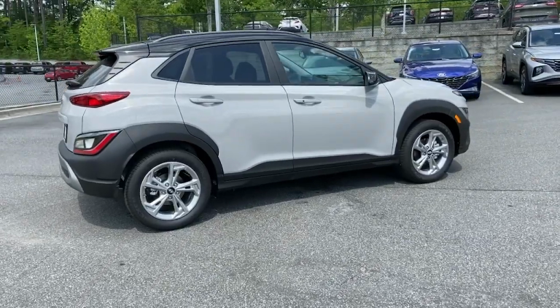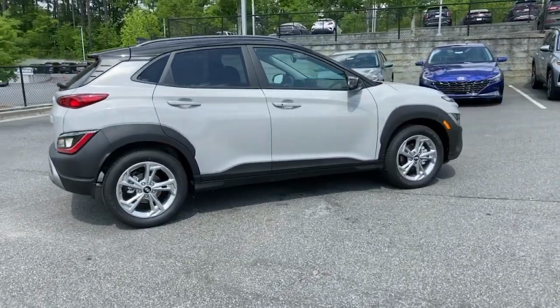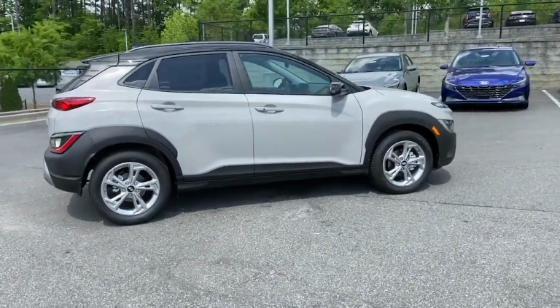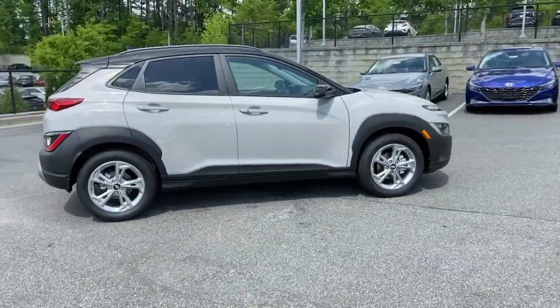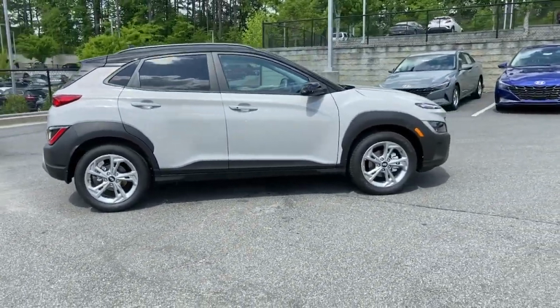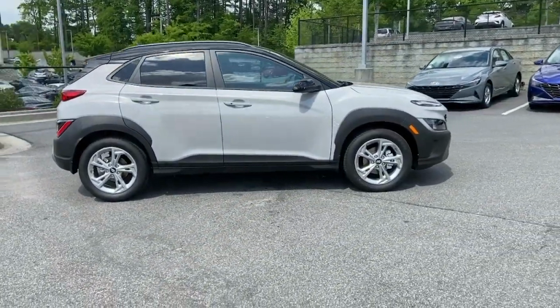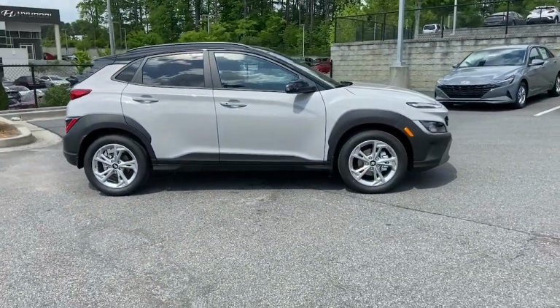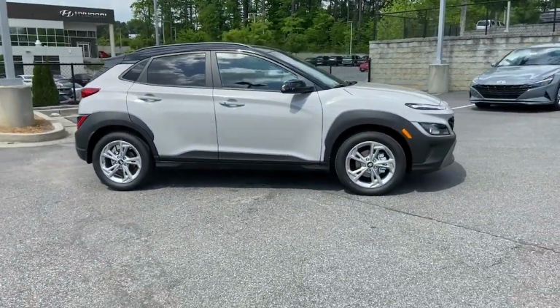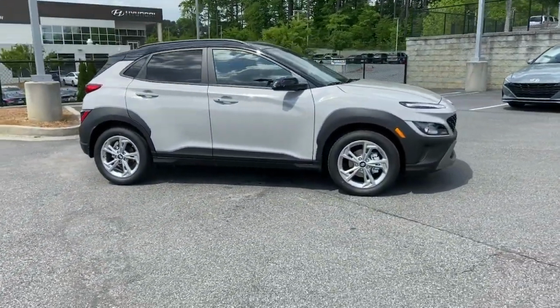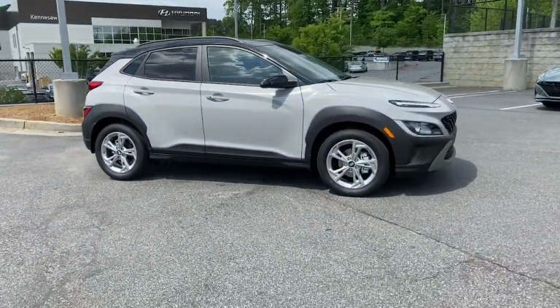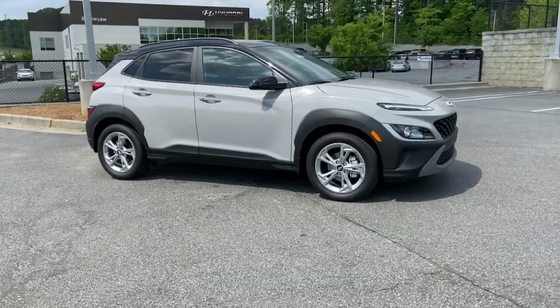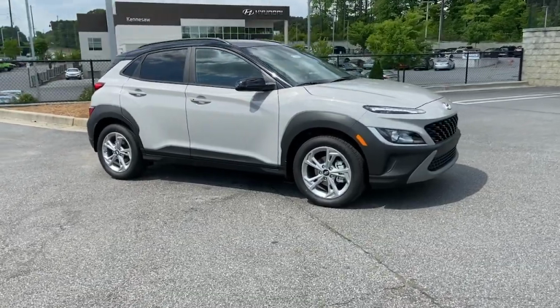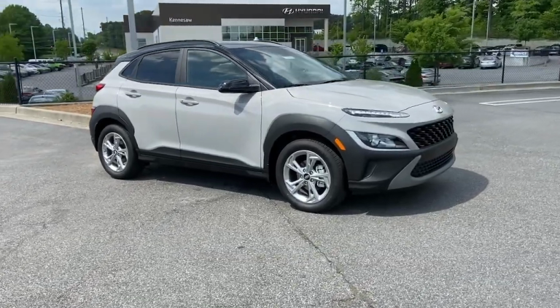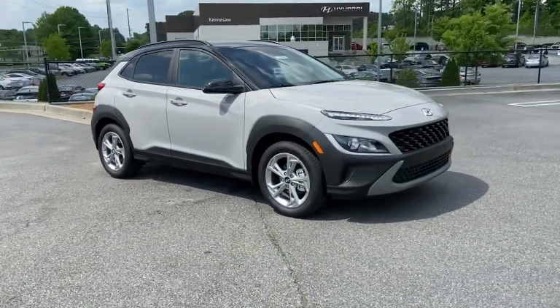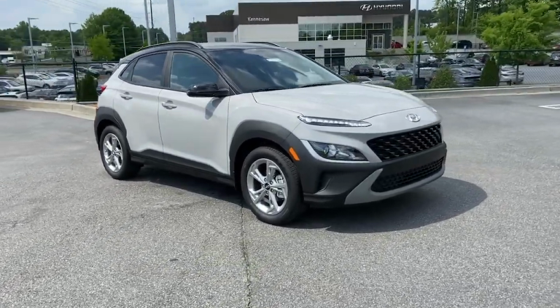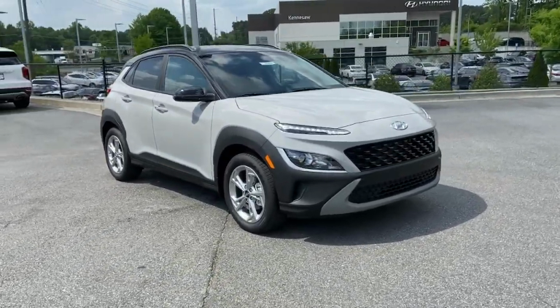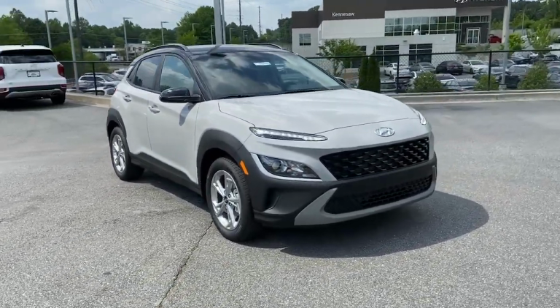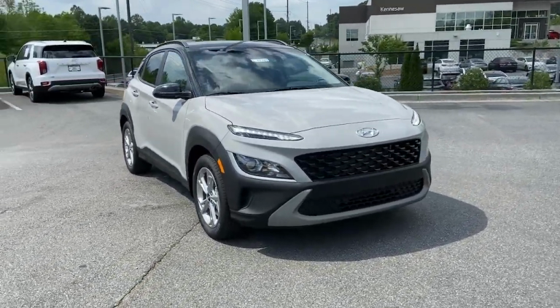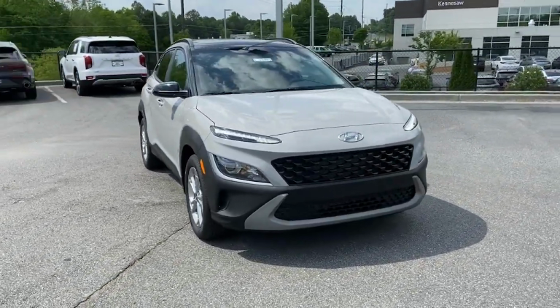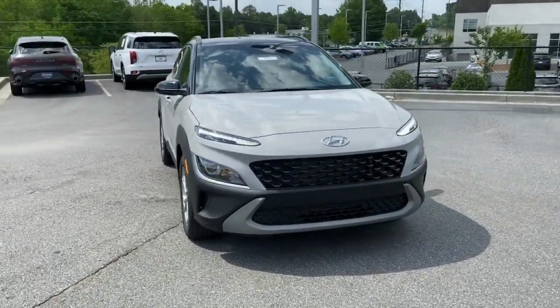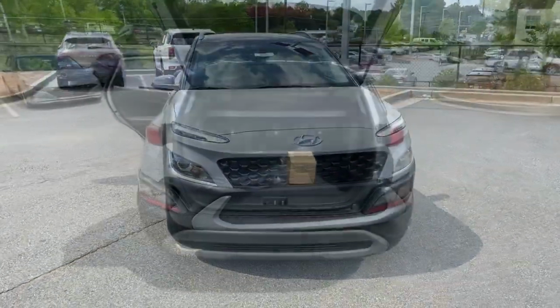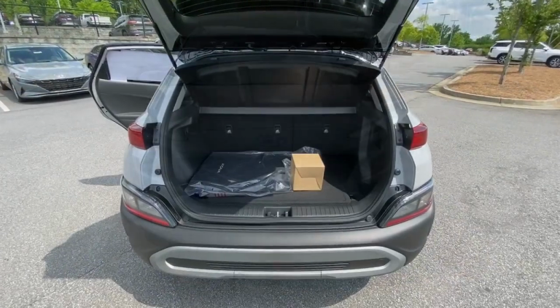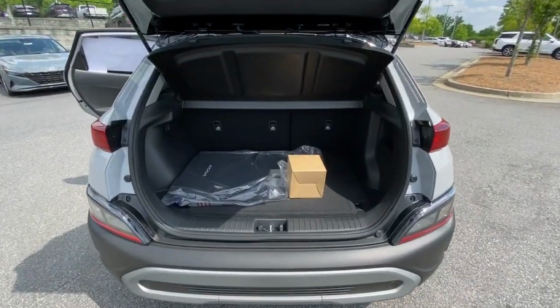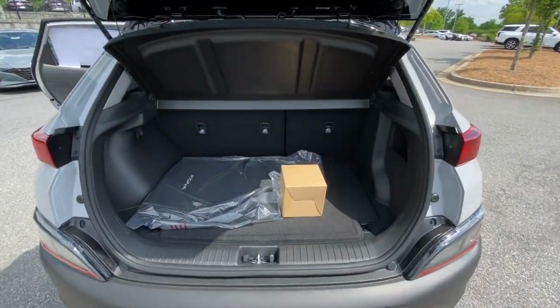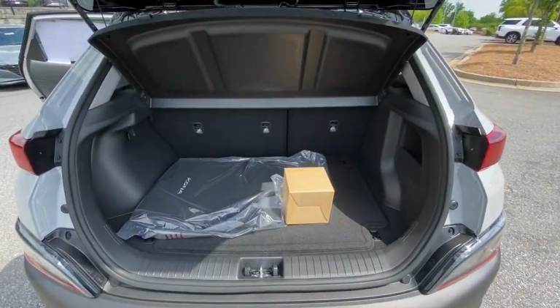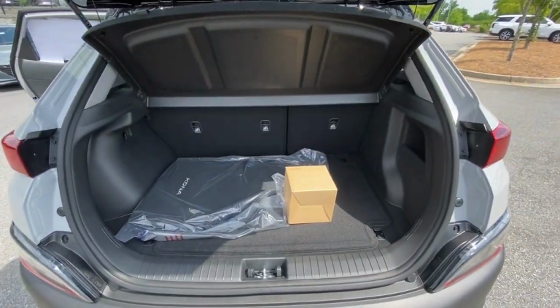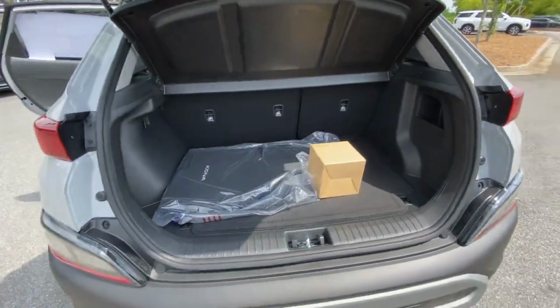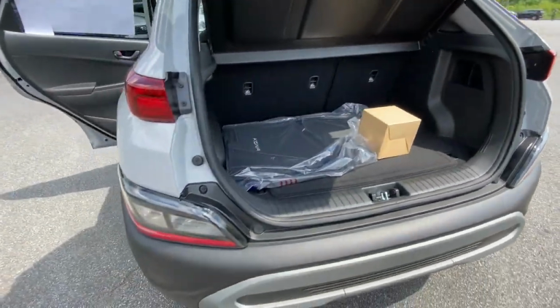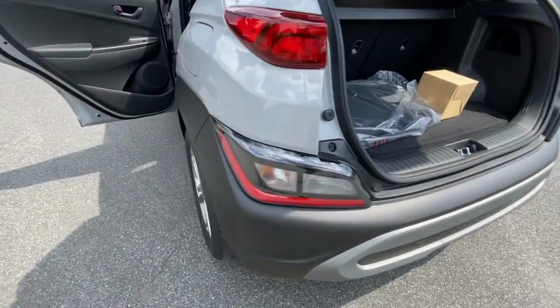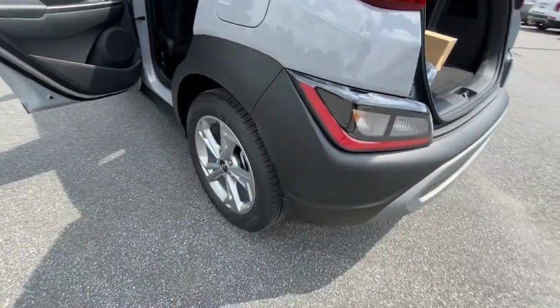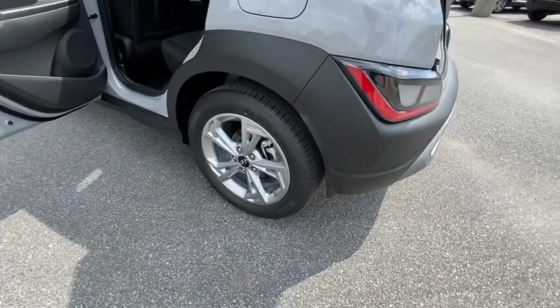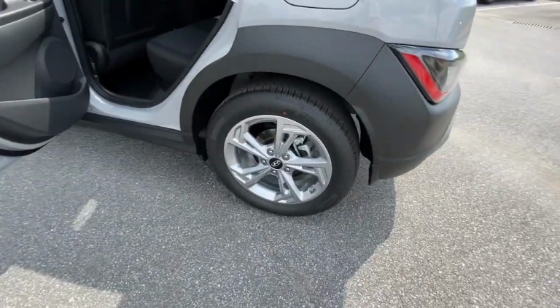These are just some of the great options this vehicle comes with: keyless entry, electronic stability control, intermittent wipers, trip computer, bucket seats, power windows, four-wheel disc brakes, and power steering.